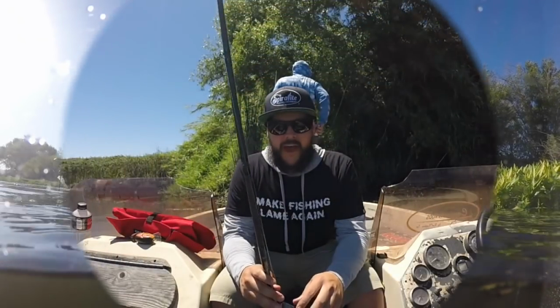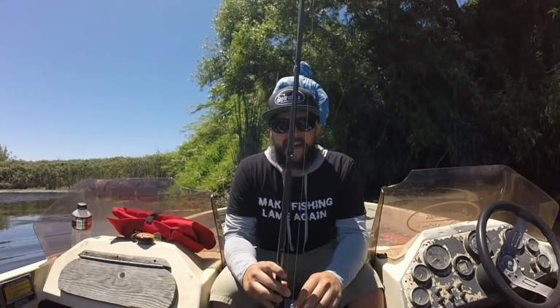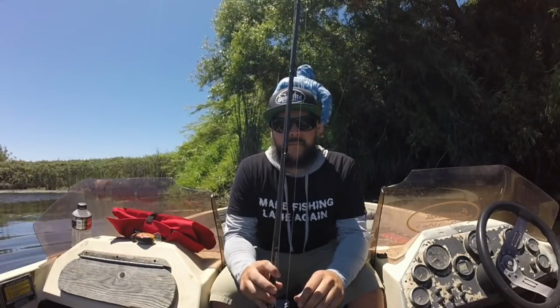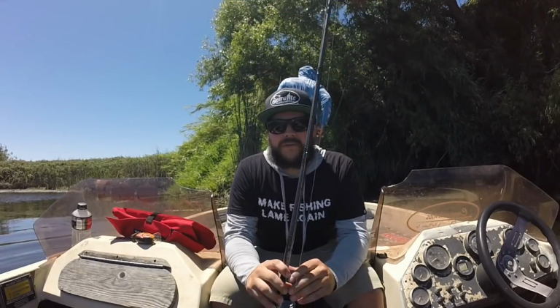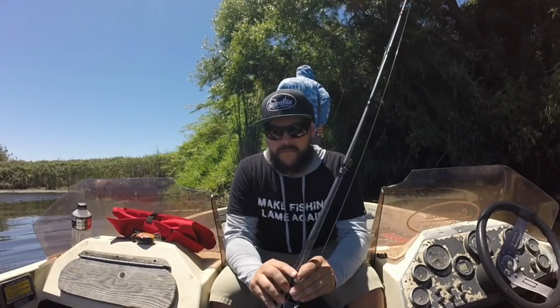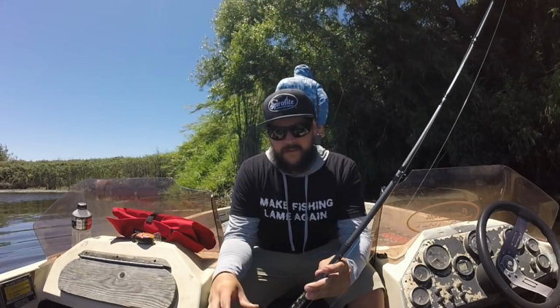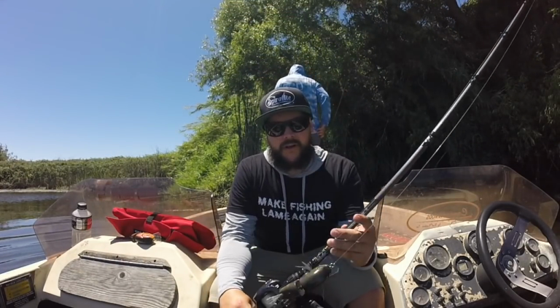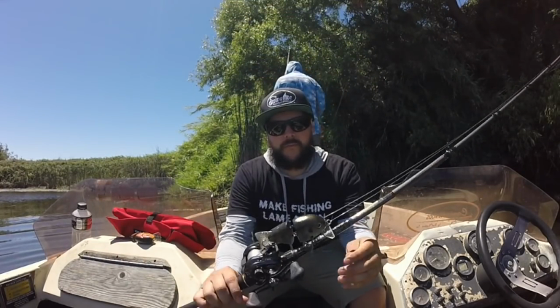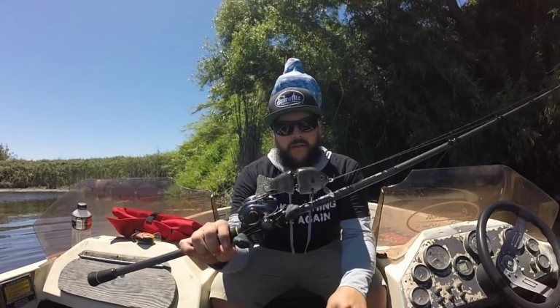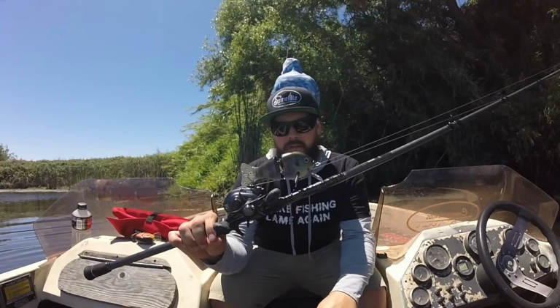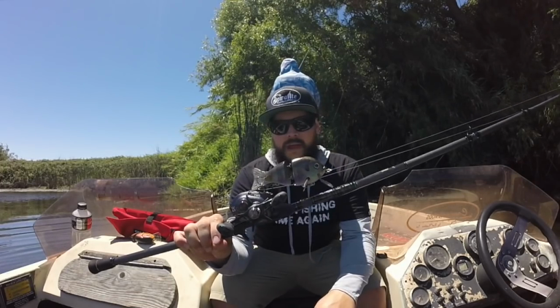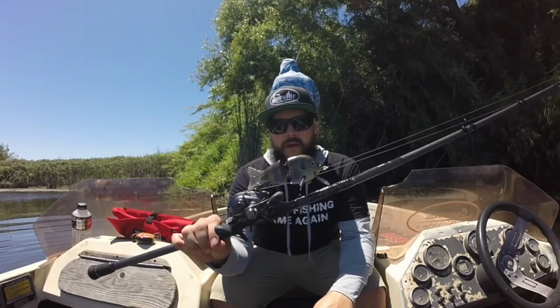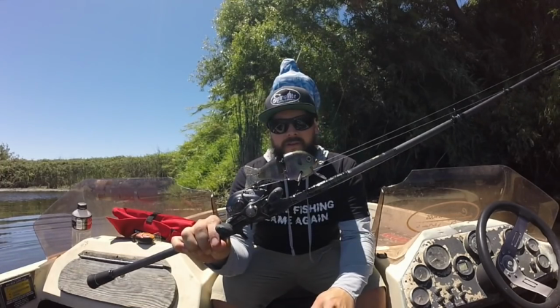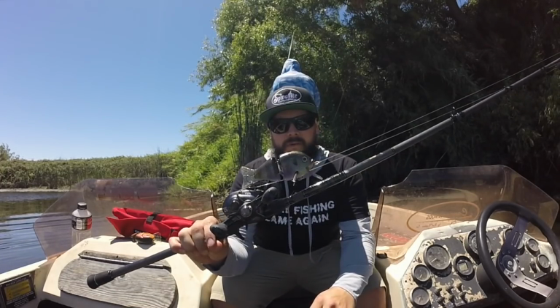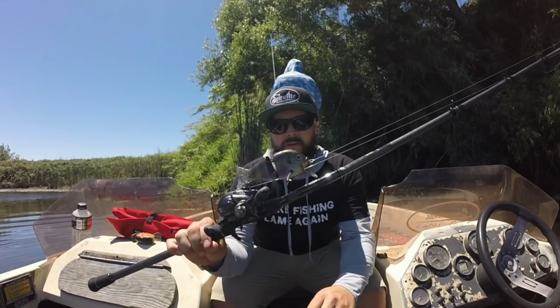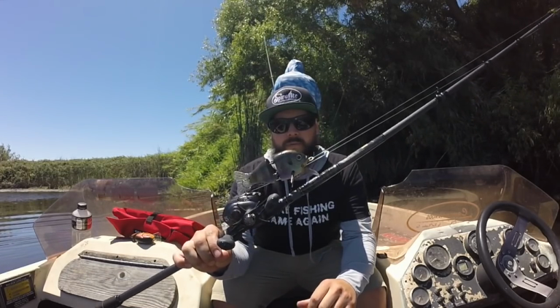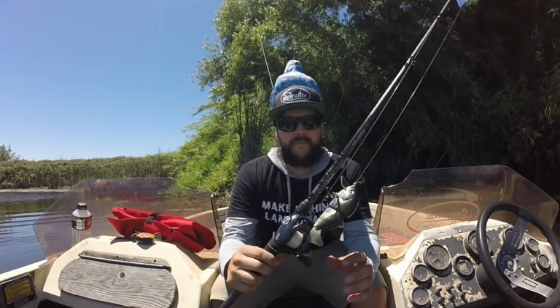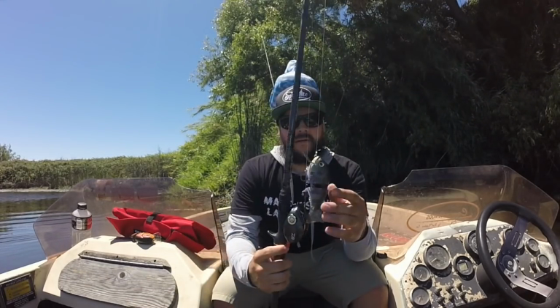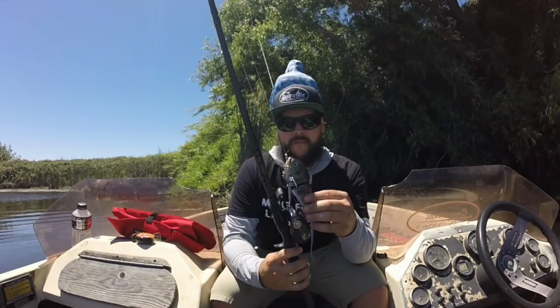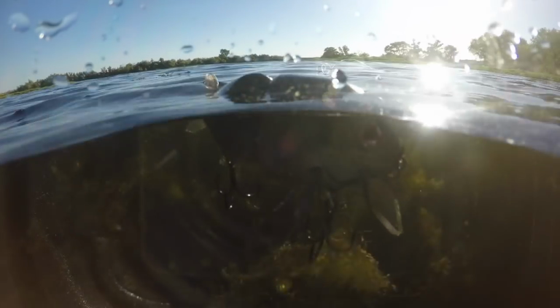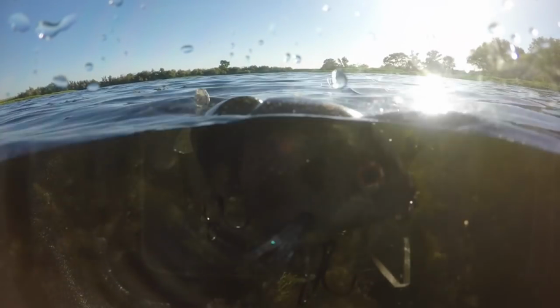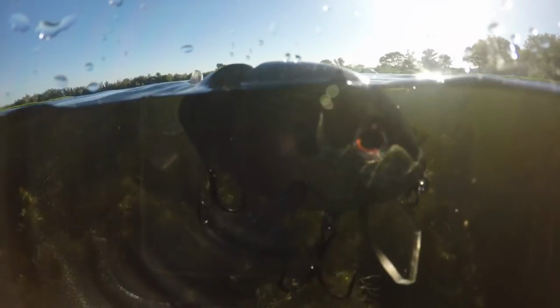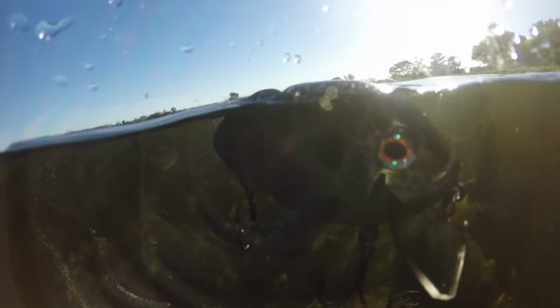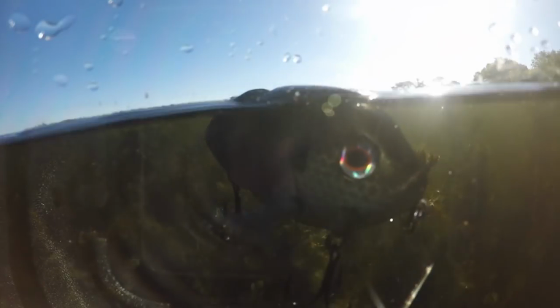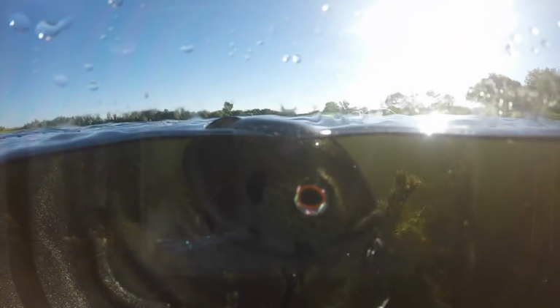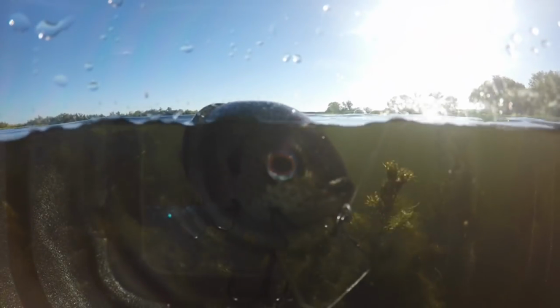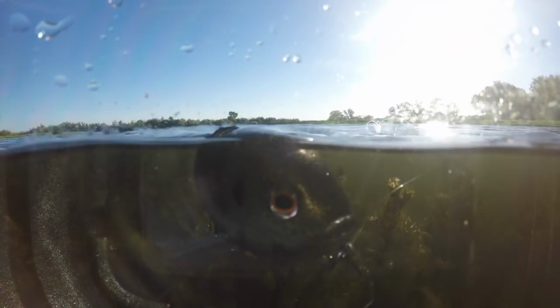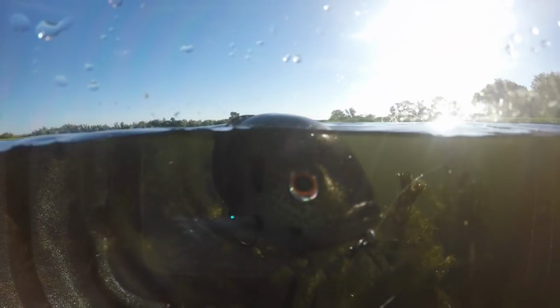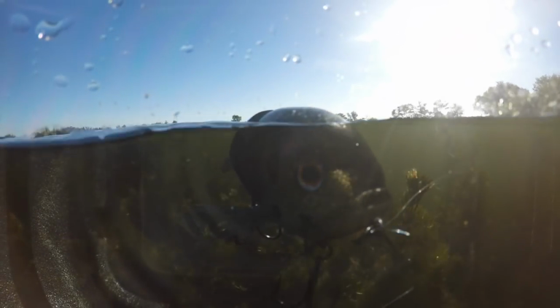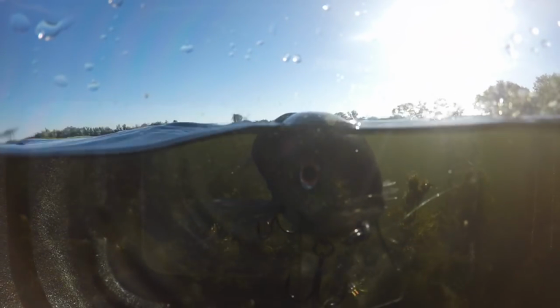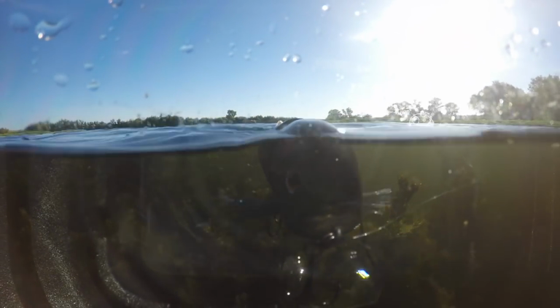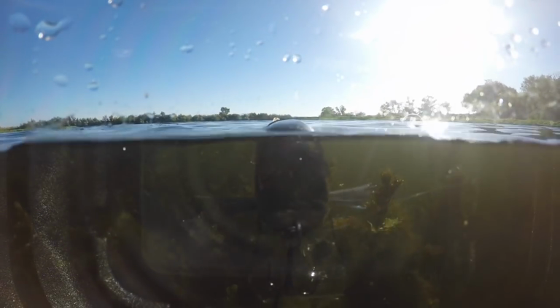Hi, this is Danny Delamater with Toxic Baits. I'm here to talk to you about the new bait coming out by Toxic Baits called the Whipper Snapper. I've had the opportunity to fish this thing for a couple months now and it's becoming one of my favorite baits to throw.